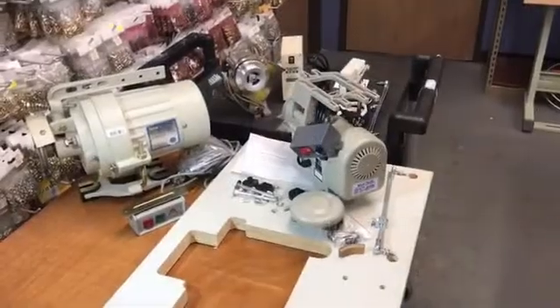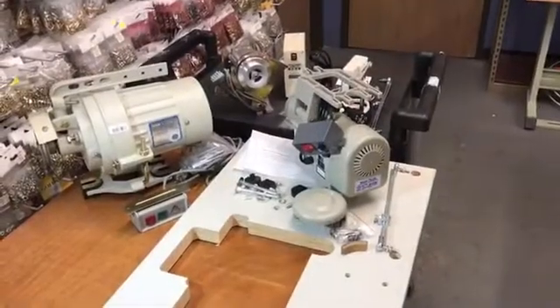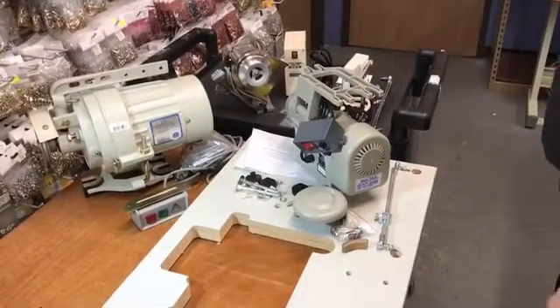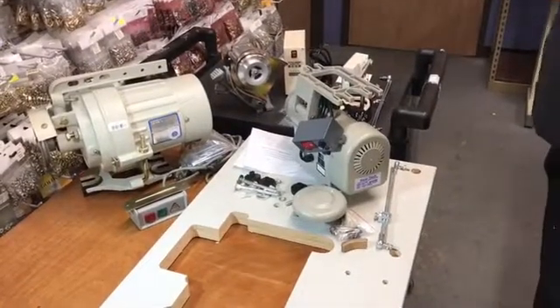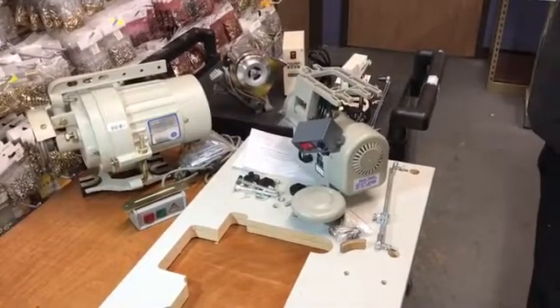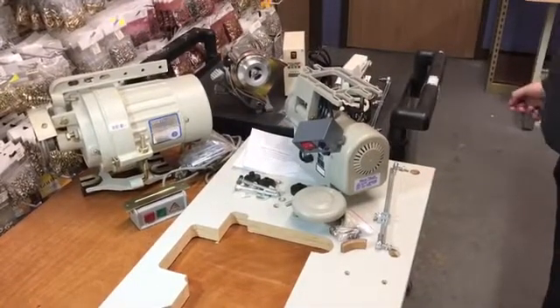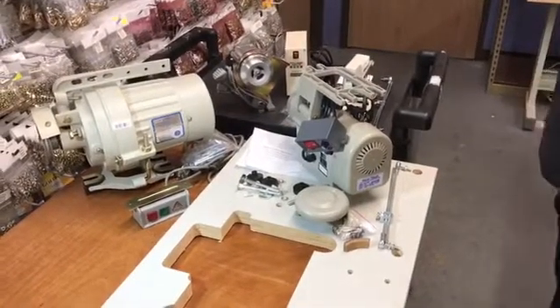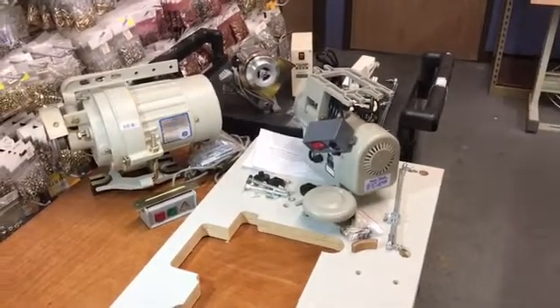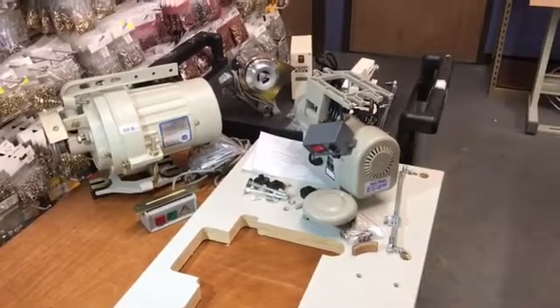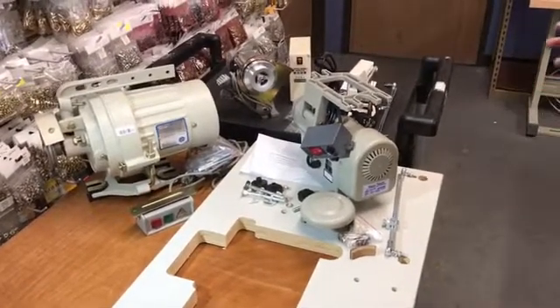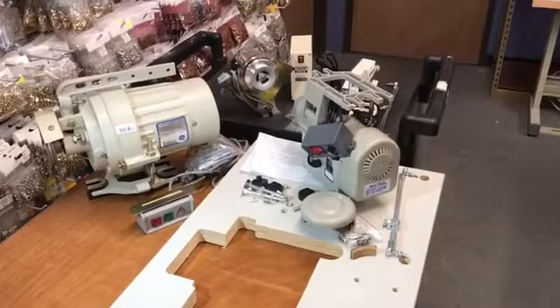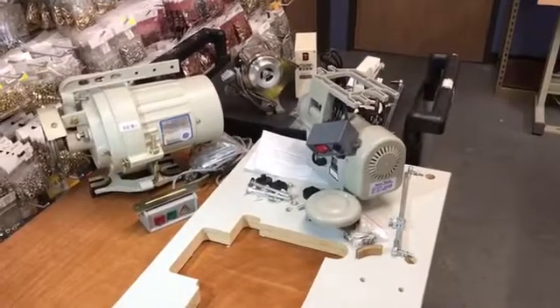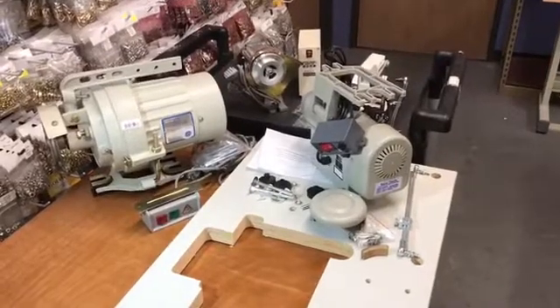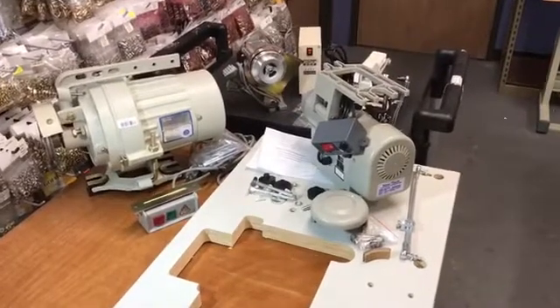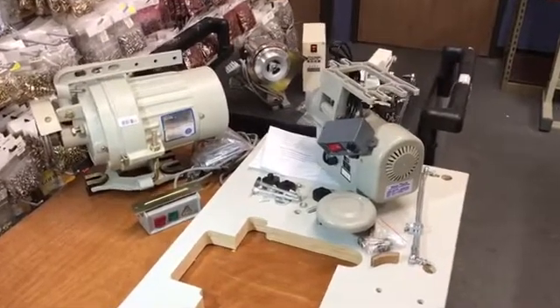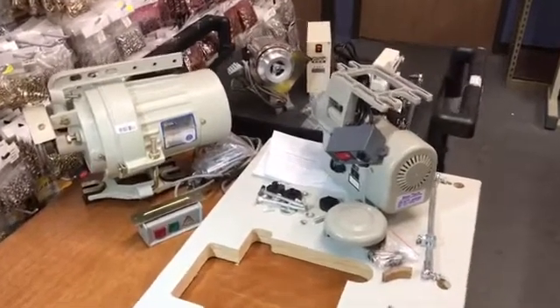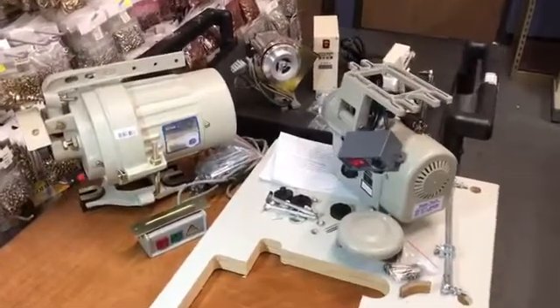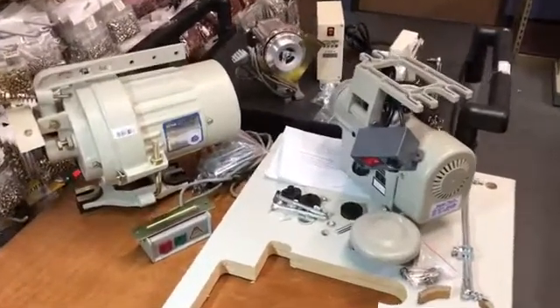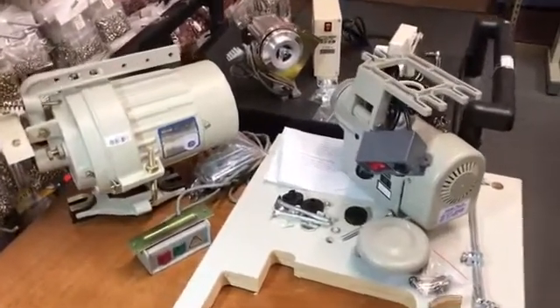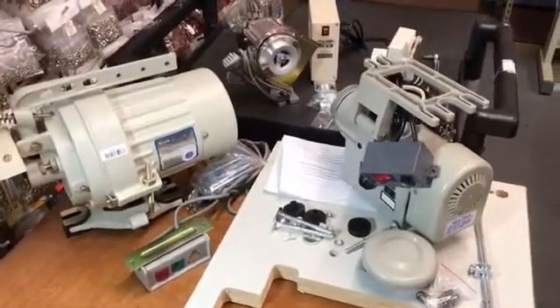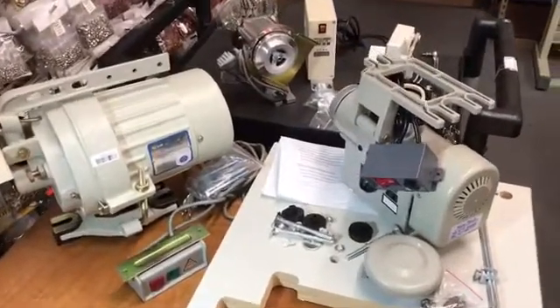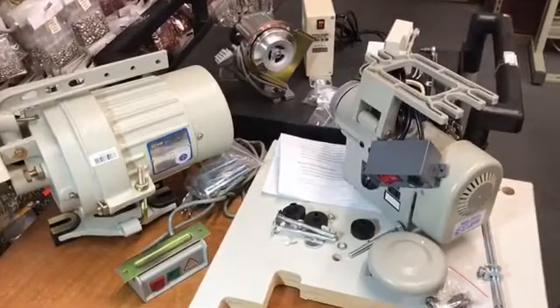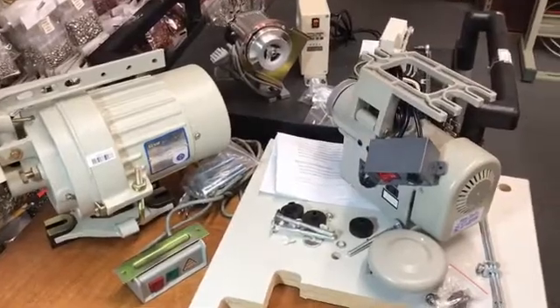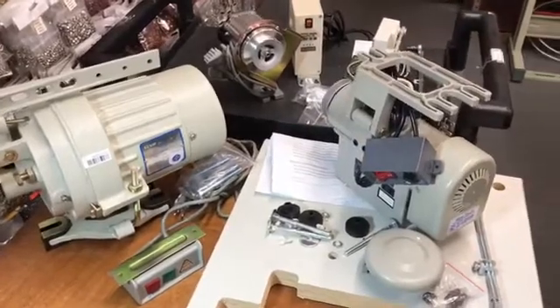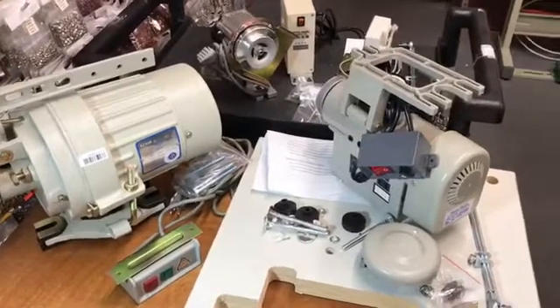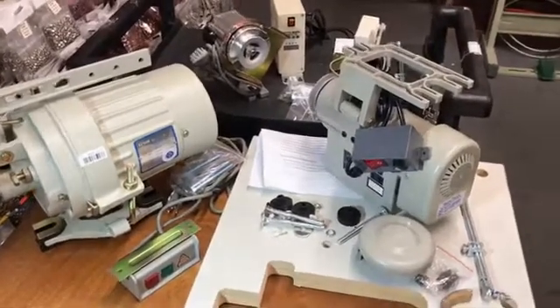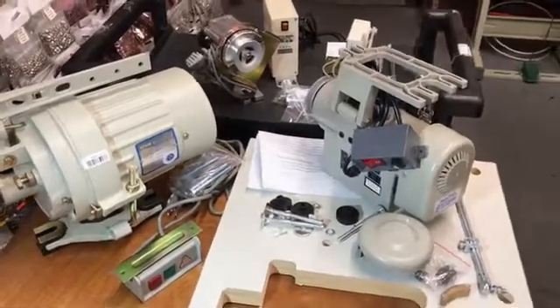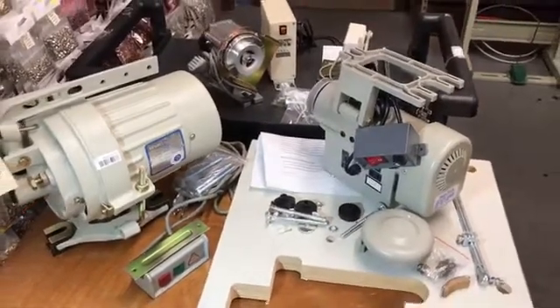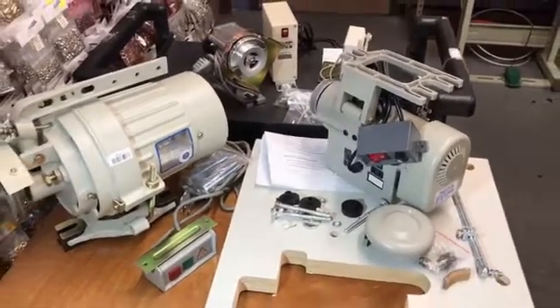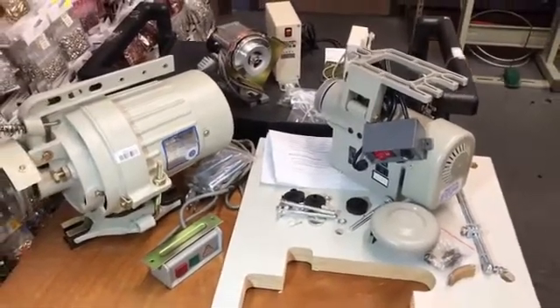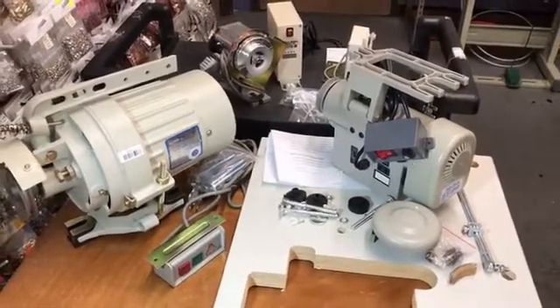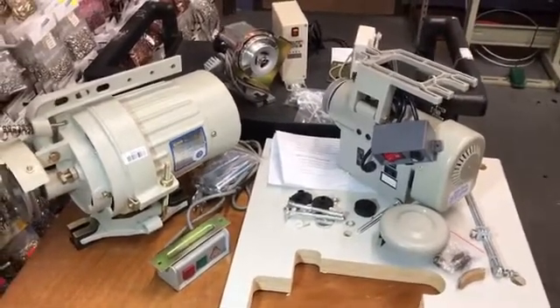Hello, this is David from goldstartool.com, and today I'm going to show you the difference between all different types of sewing machine motors. As you know, there are a variety of motors out there and I'm going to try to explain the difference.